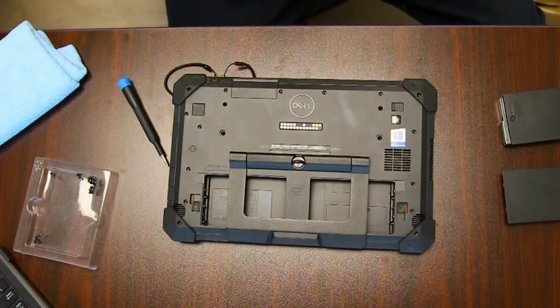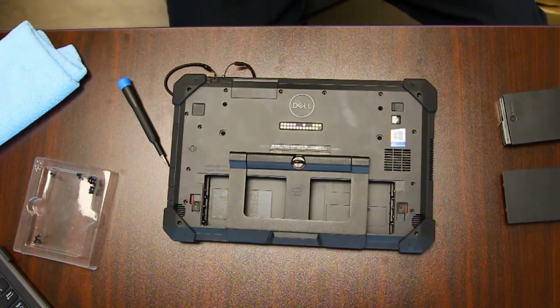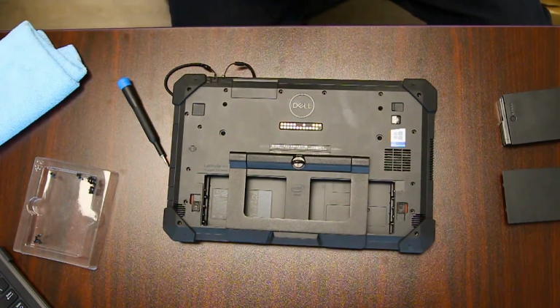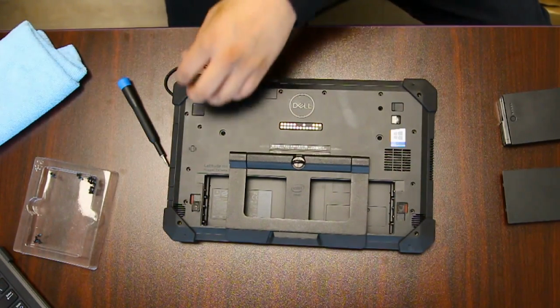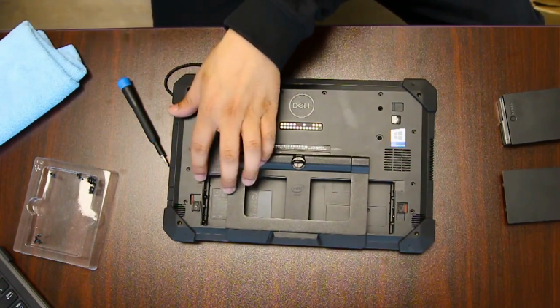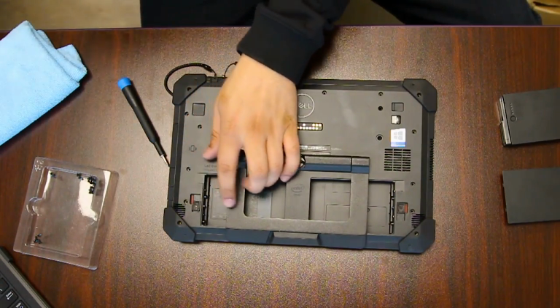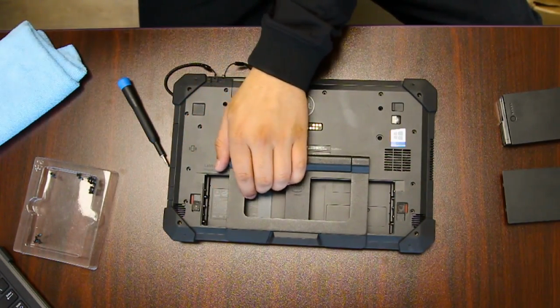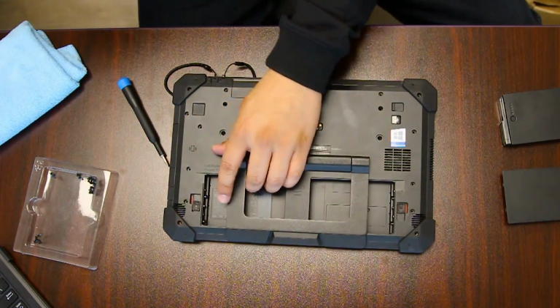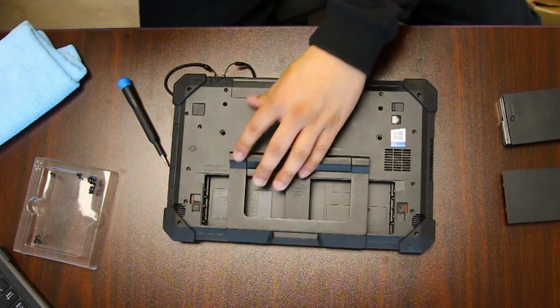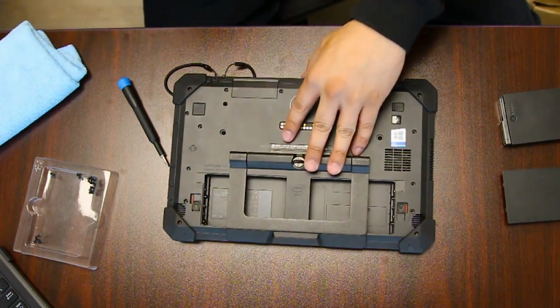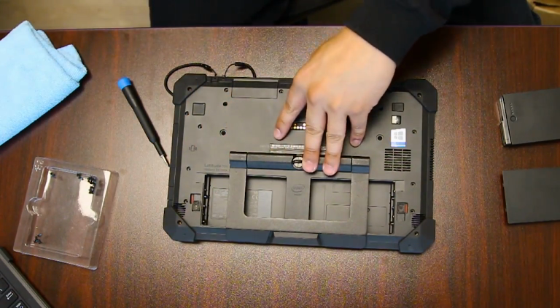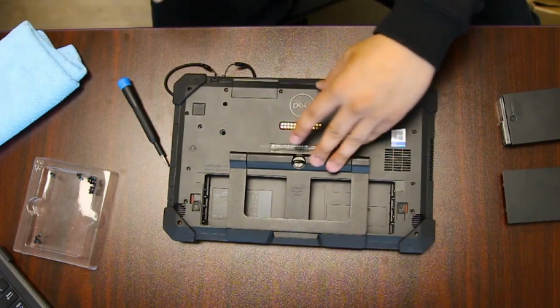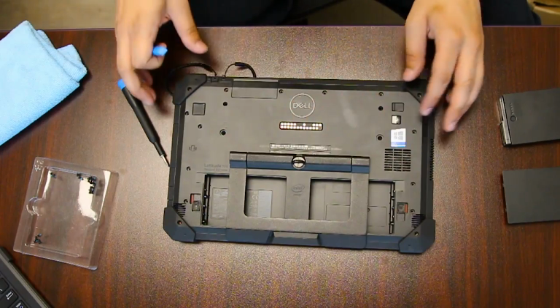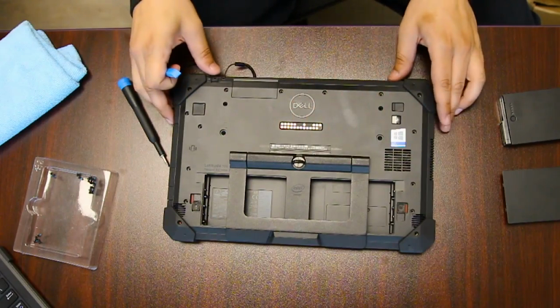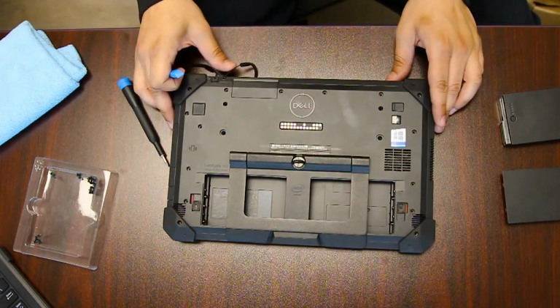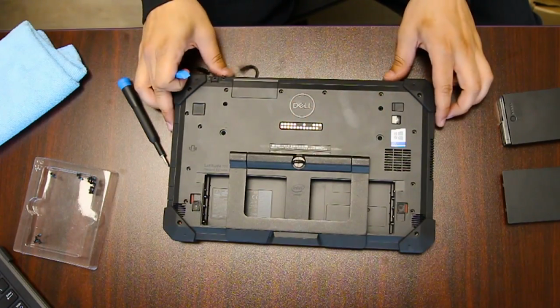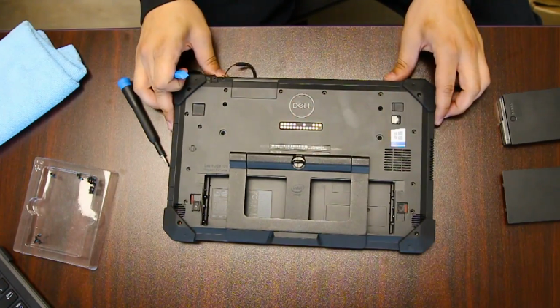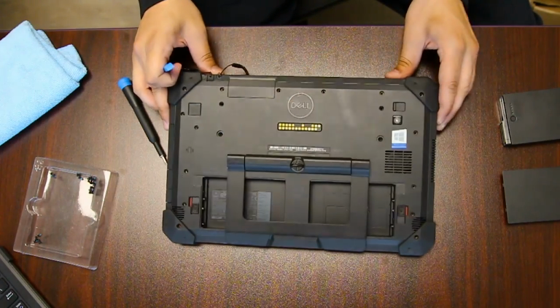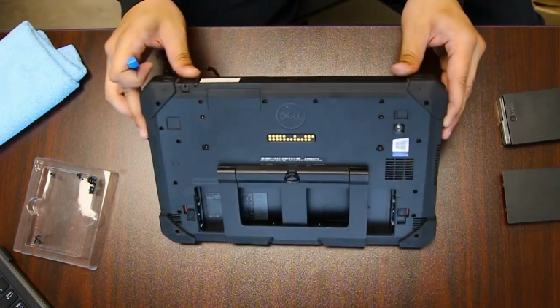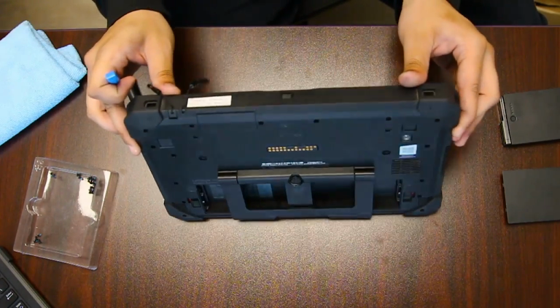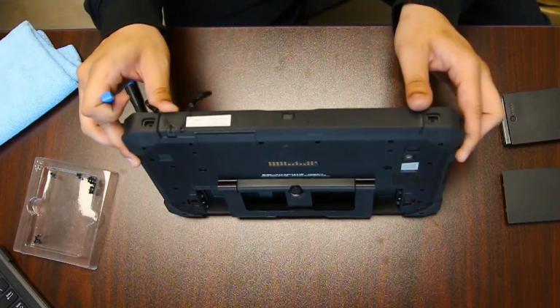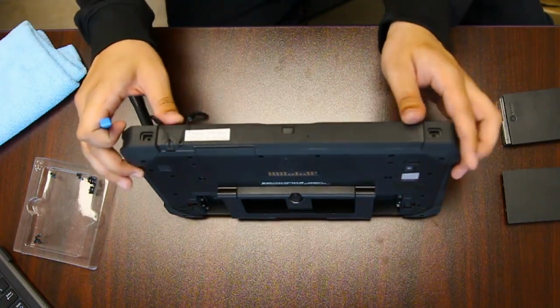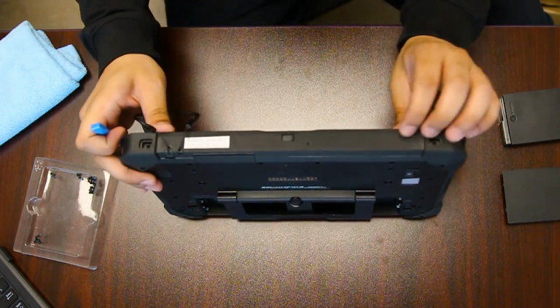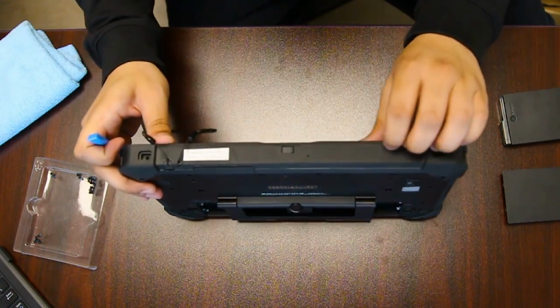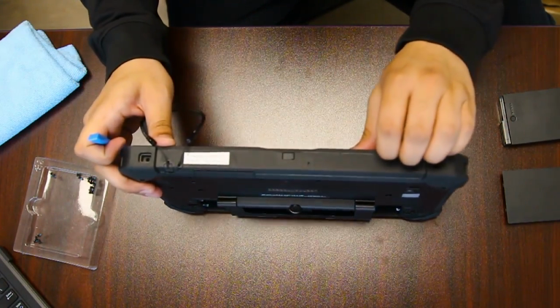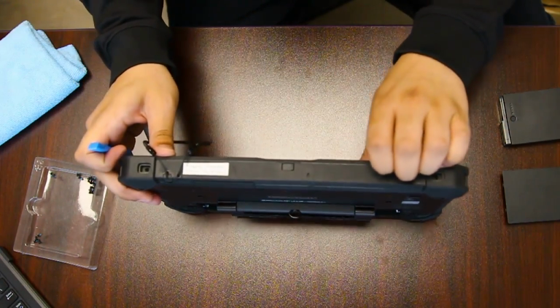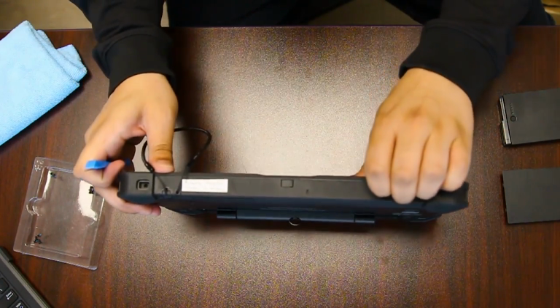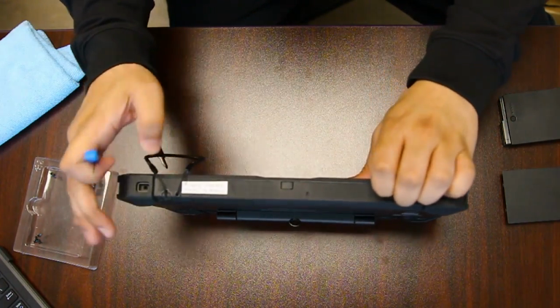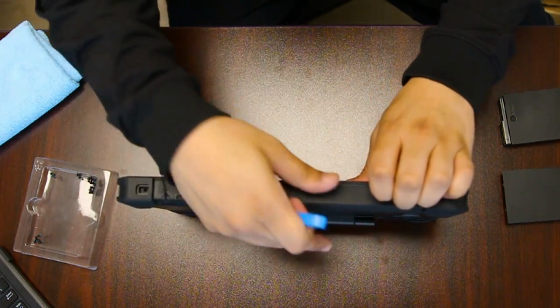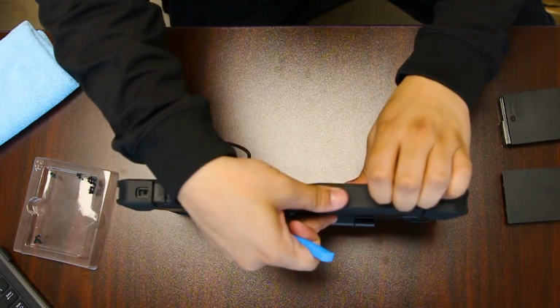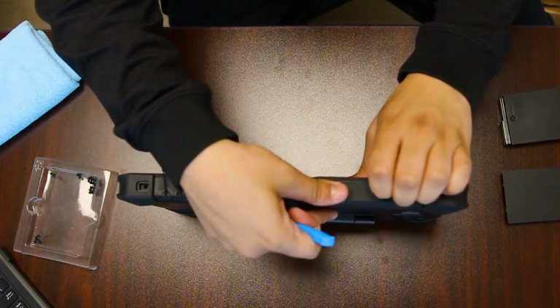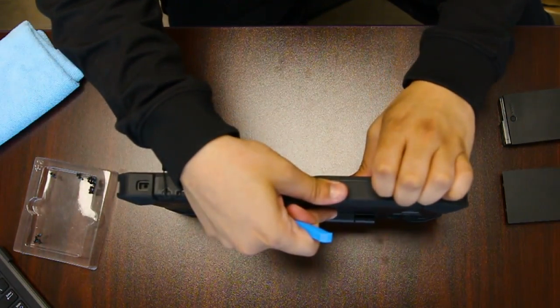Once you're done with all the screws you want to separate it. The back is not the part that comes off — it's the LCD screen.